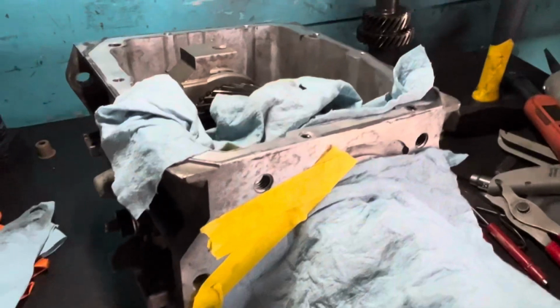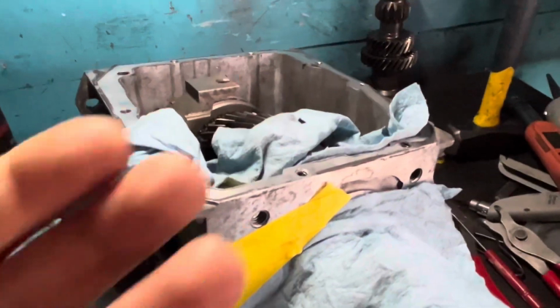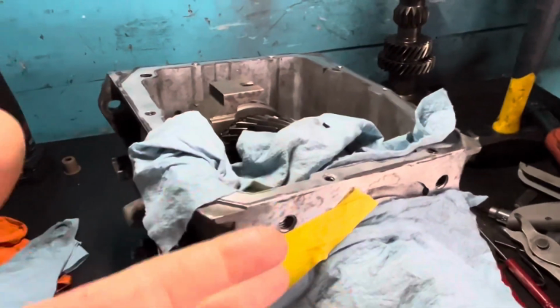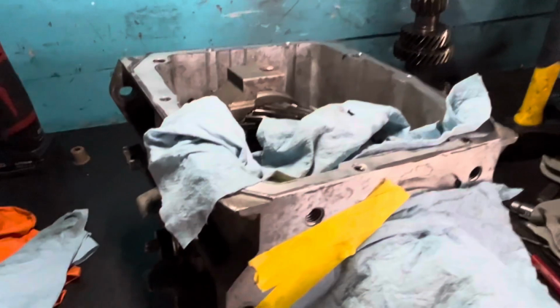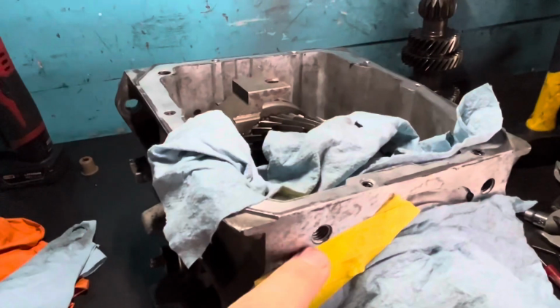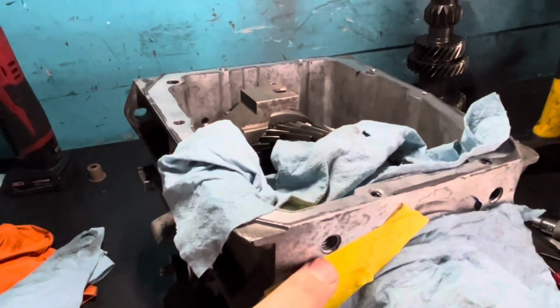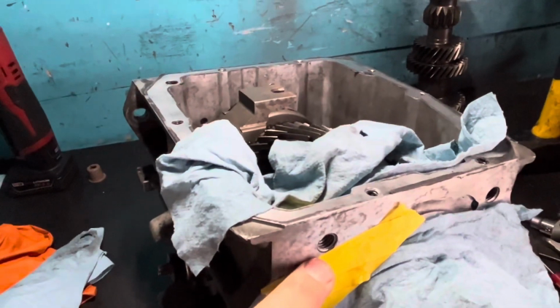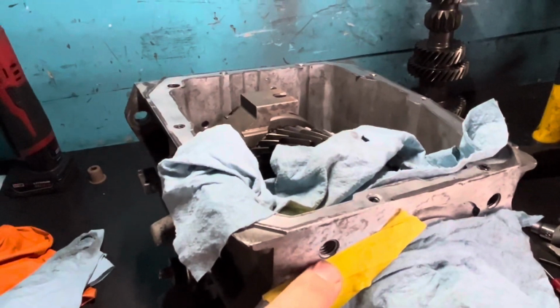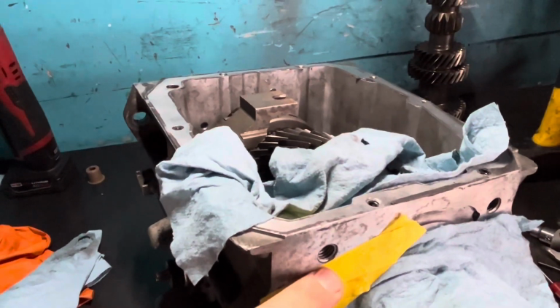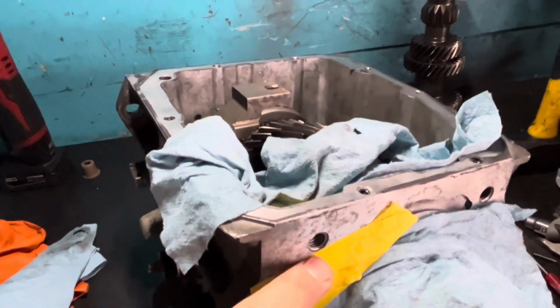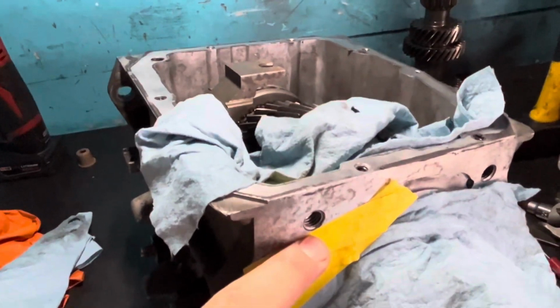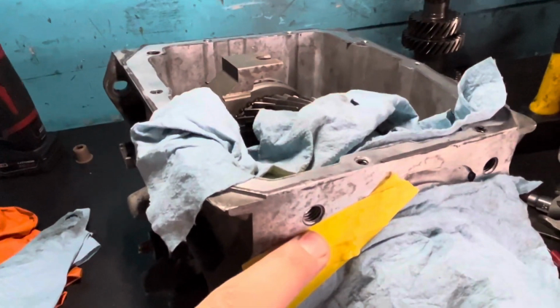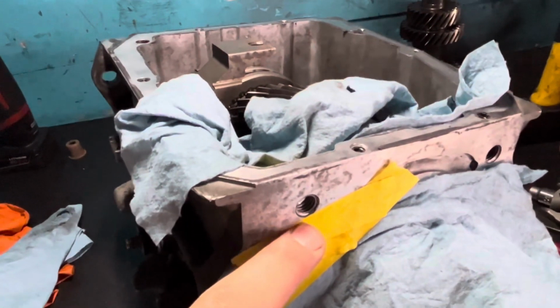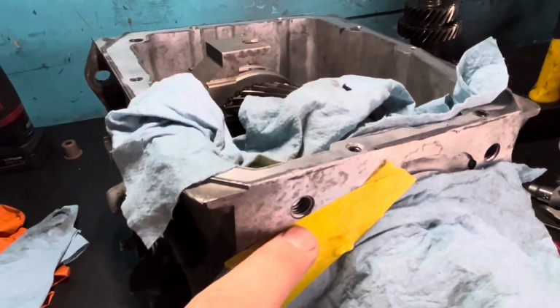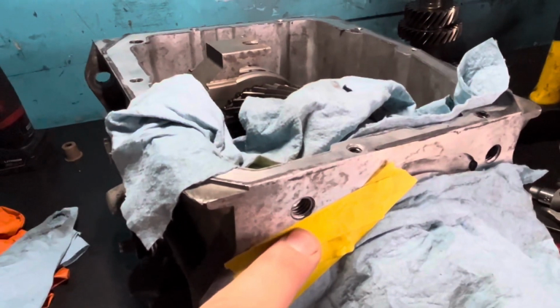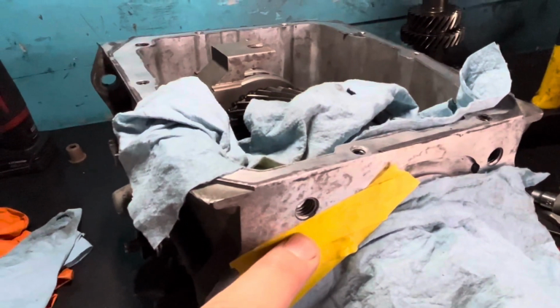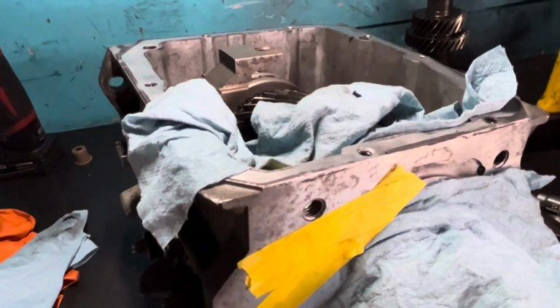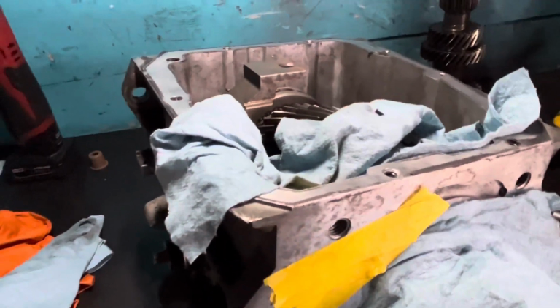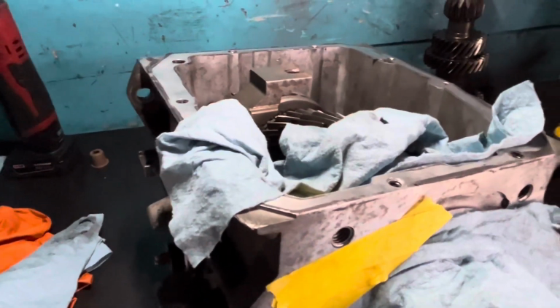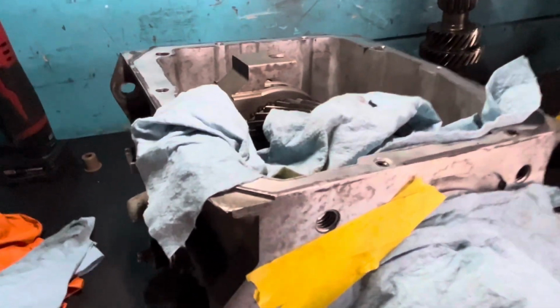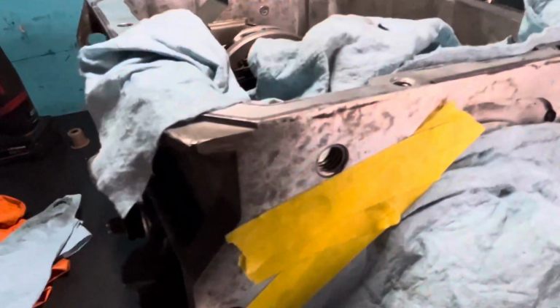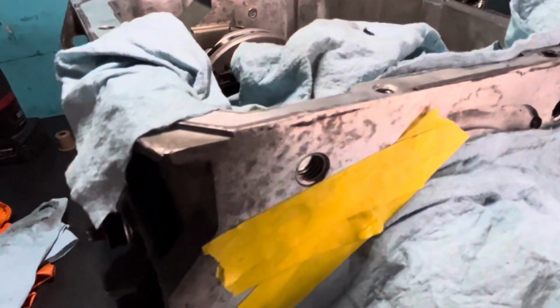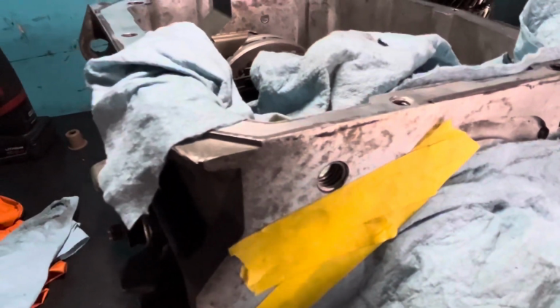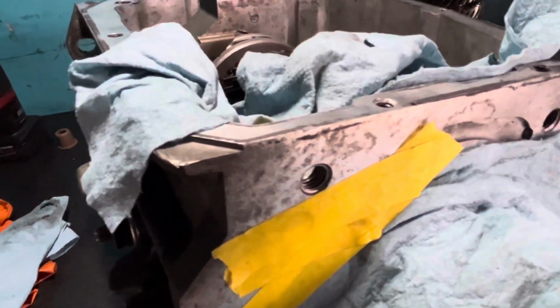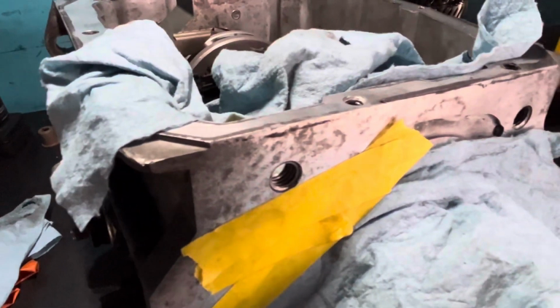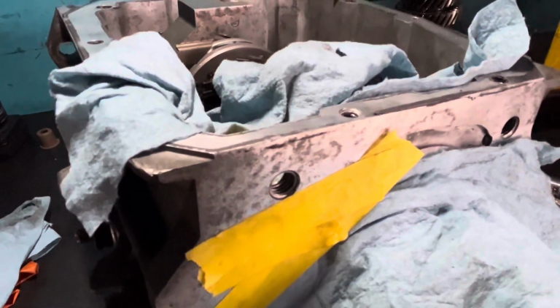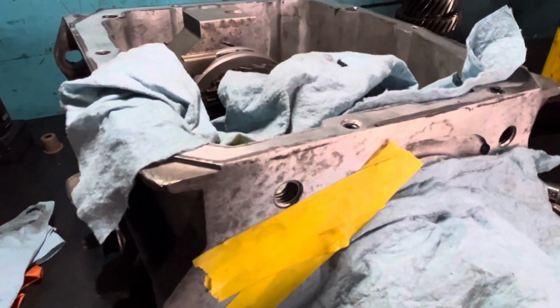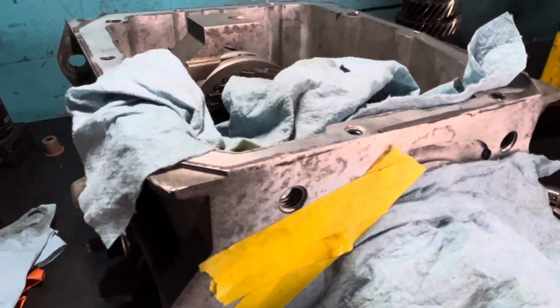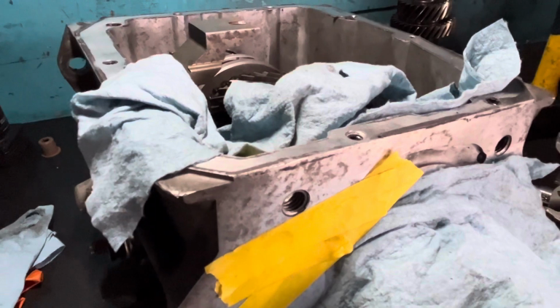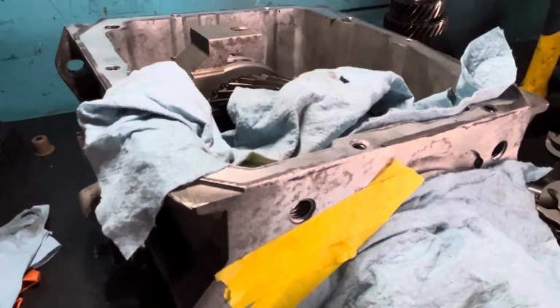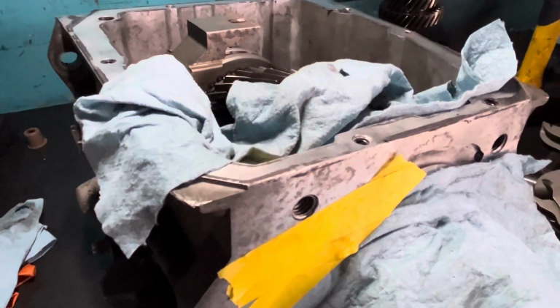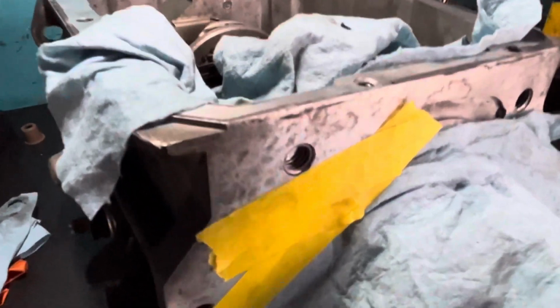I'm actually out of this size — I believe it's M10 by 1.5. So I got to run to the store and get some helicoils and I'll be back with you to show you how to repair a thread.